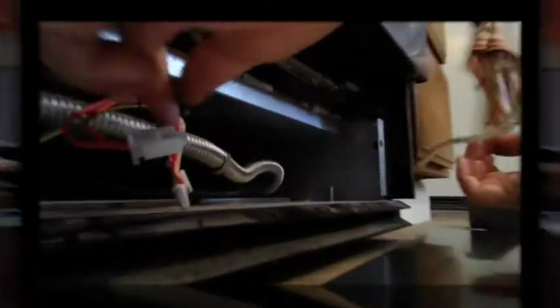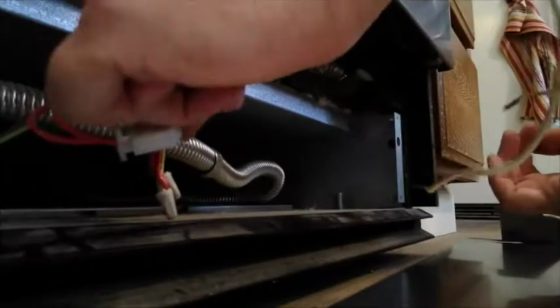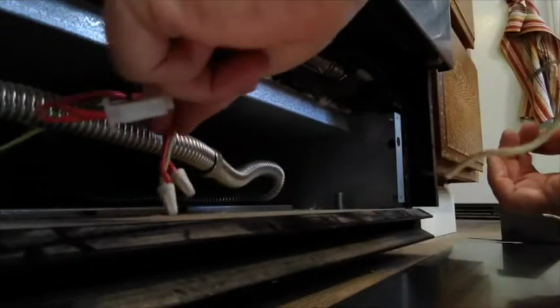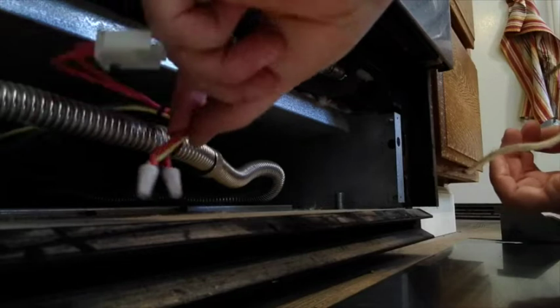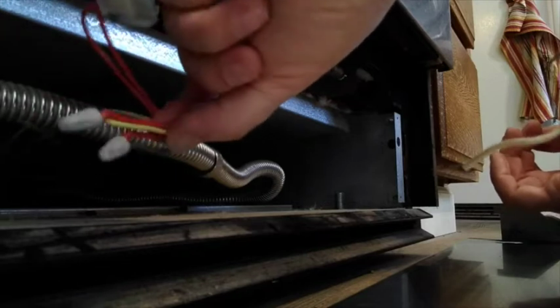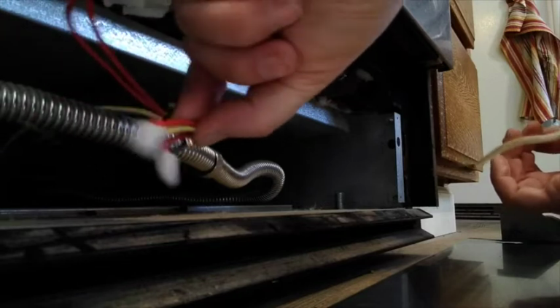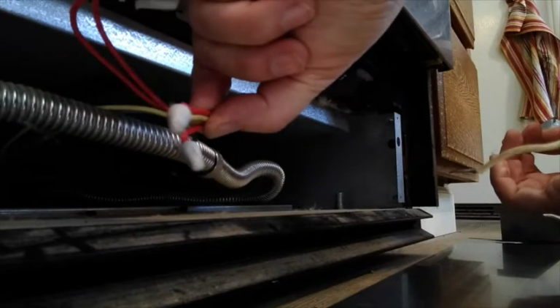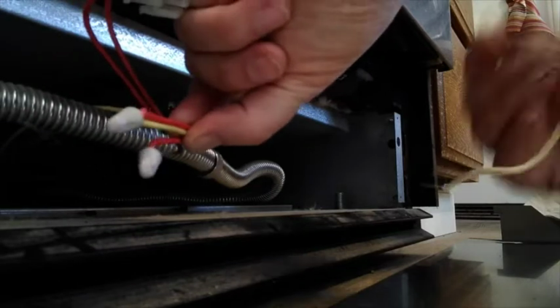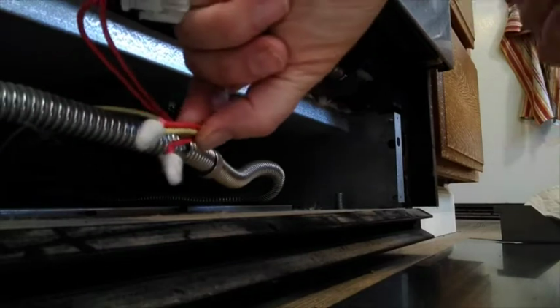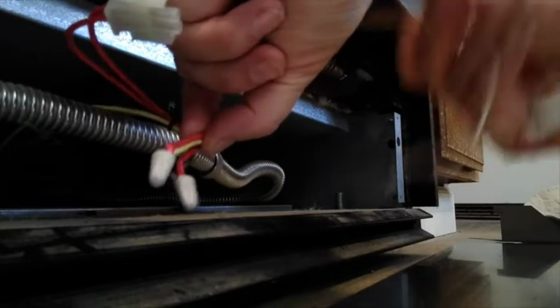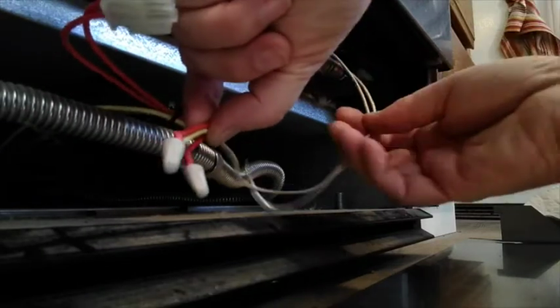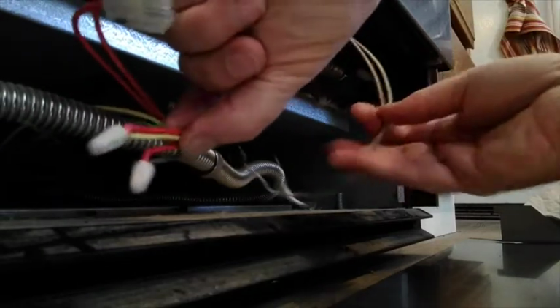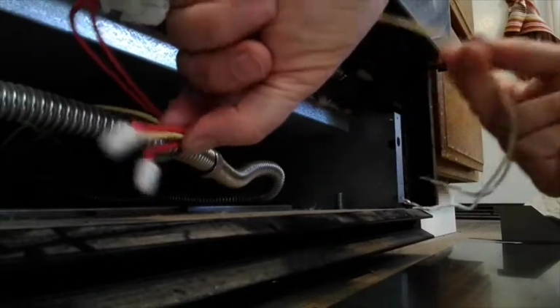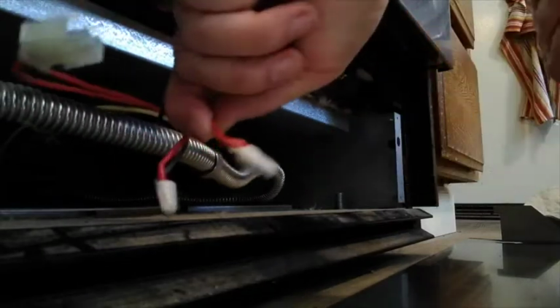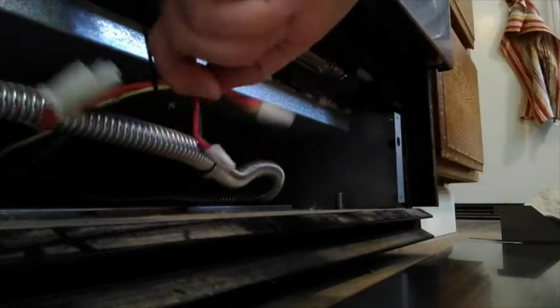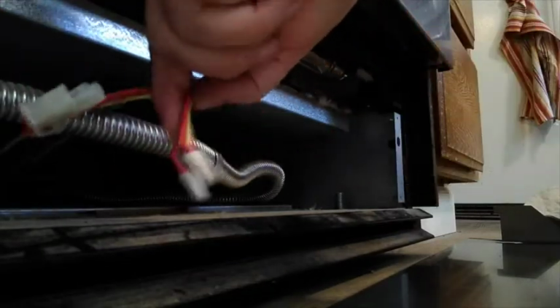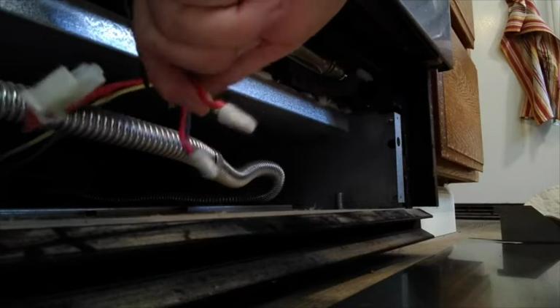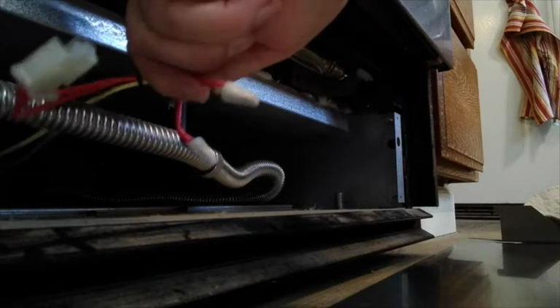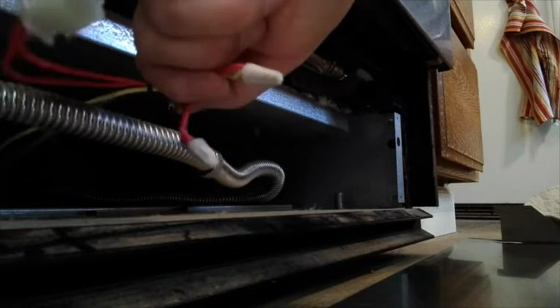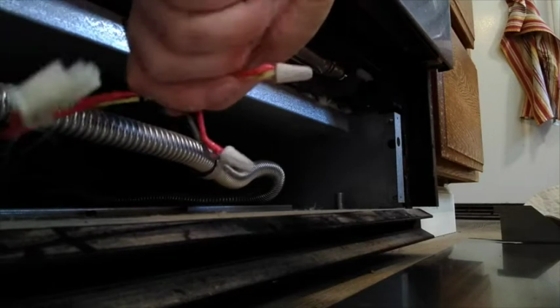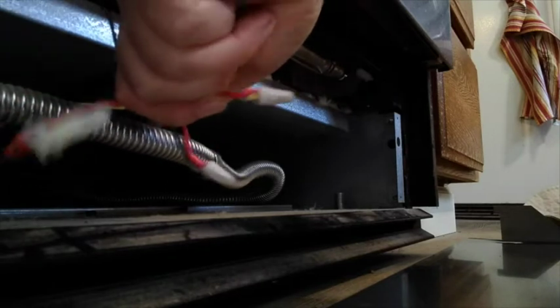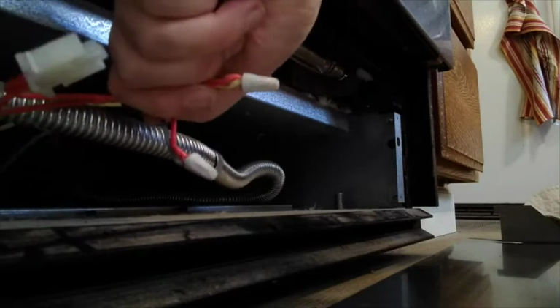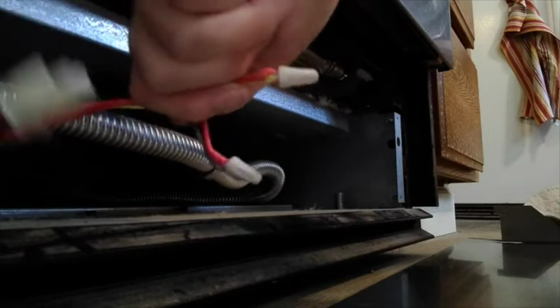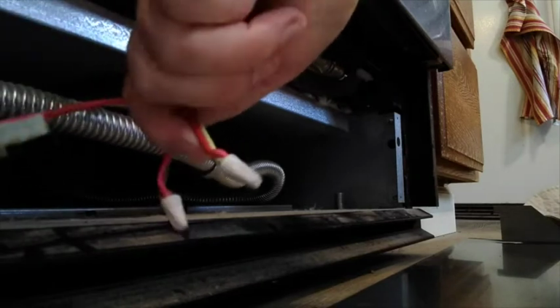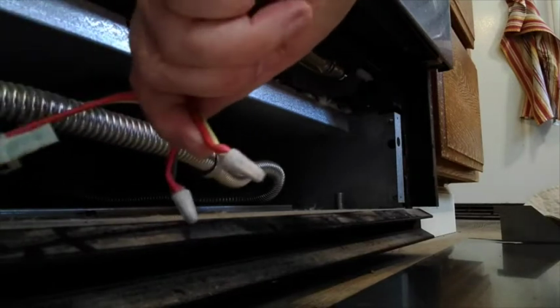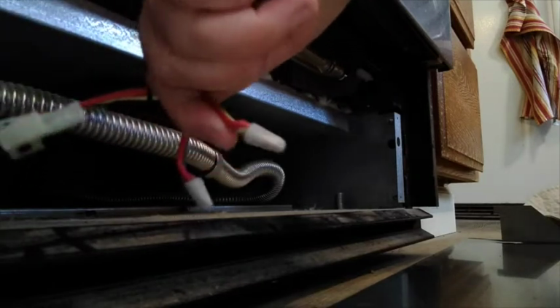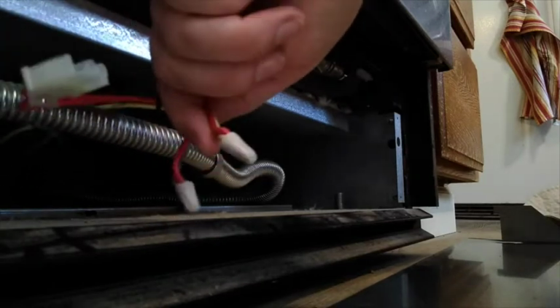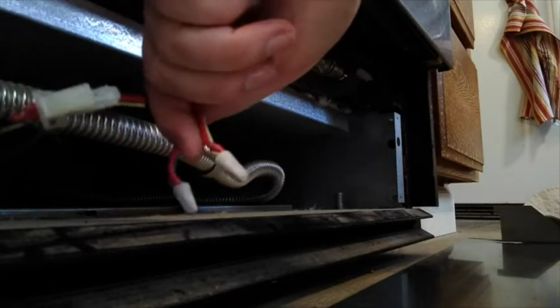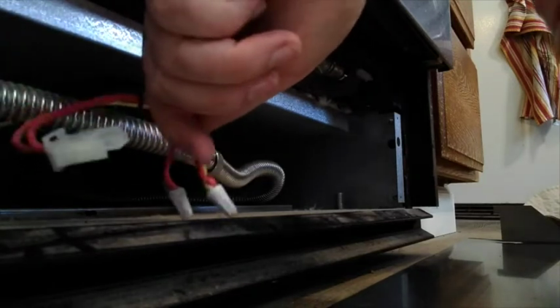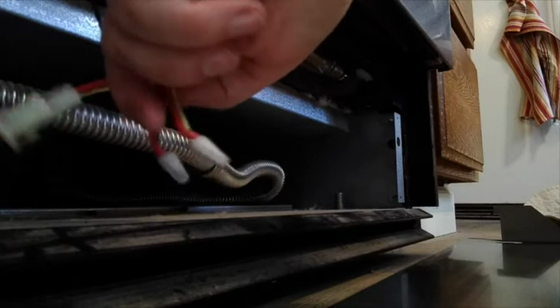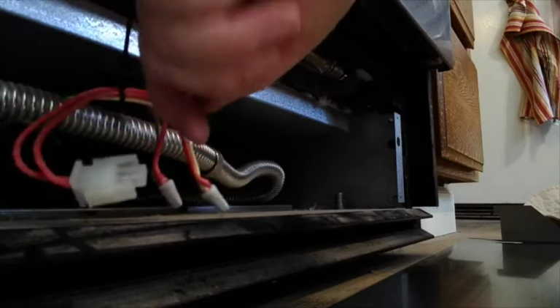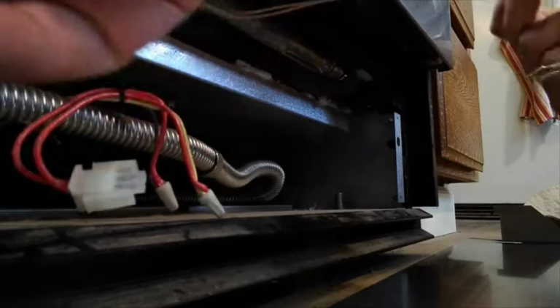Okay, so here's the wire underneath — there's the two wire nuts and my new wires here. Just in case I electrocute myself, I'm going to turn off the camera while I hook this up. Wish me luck.